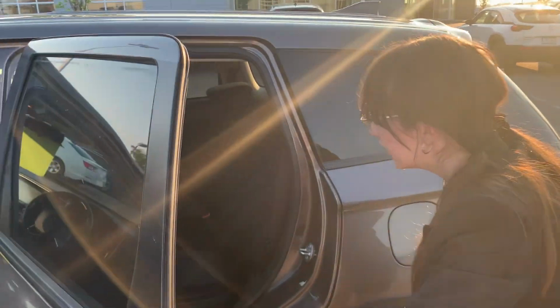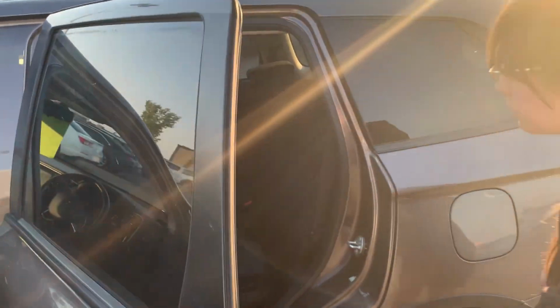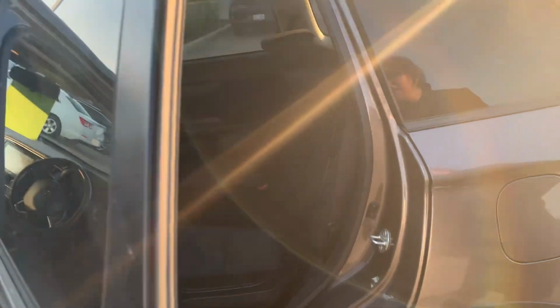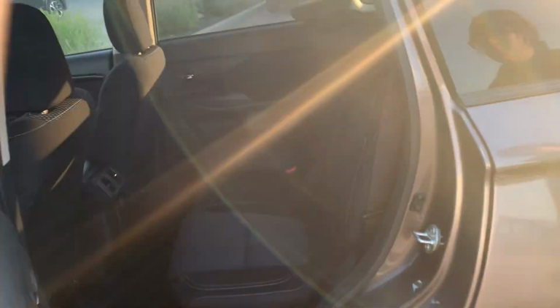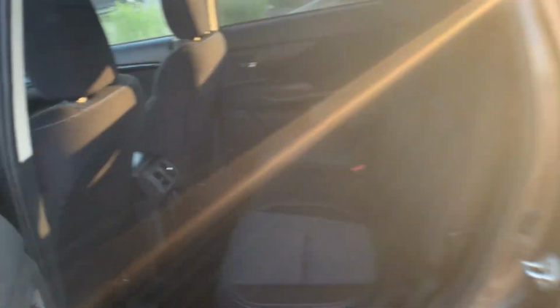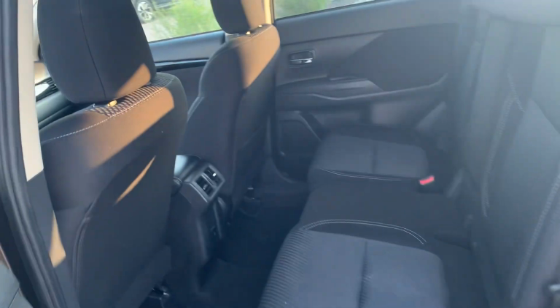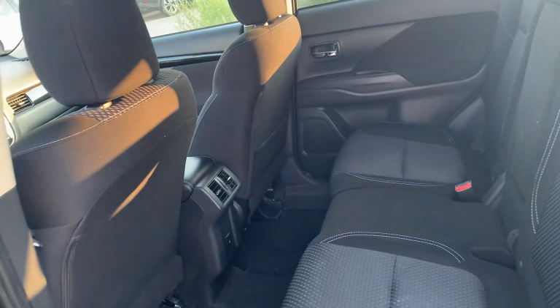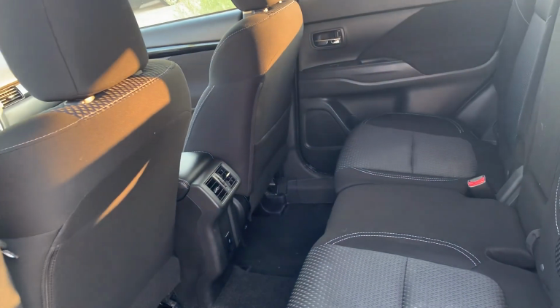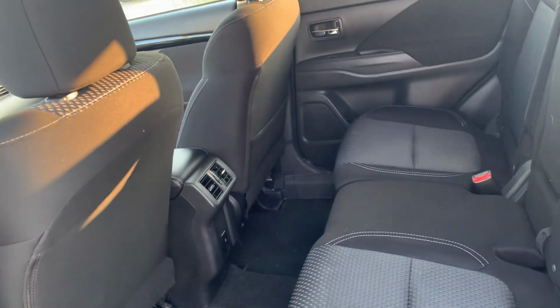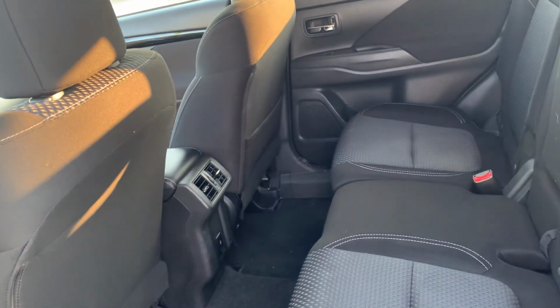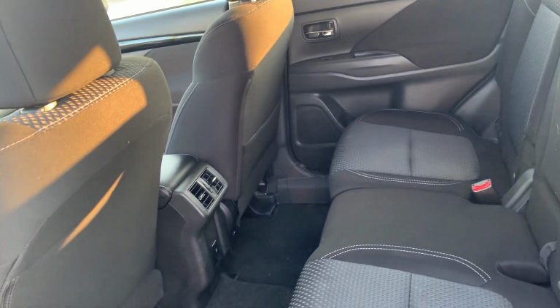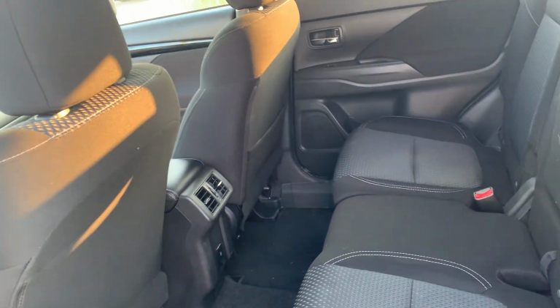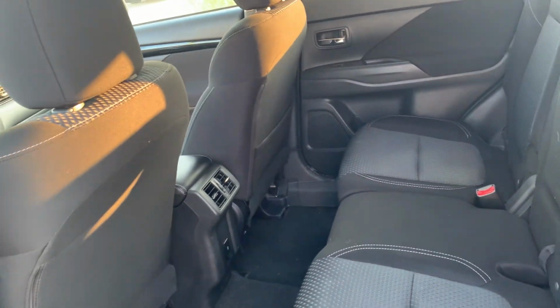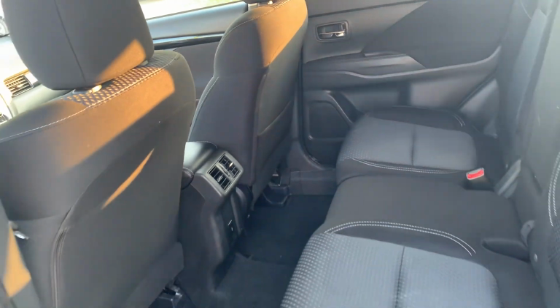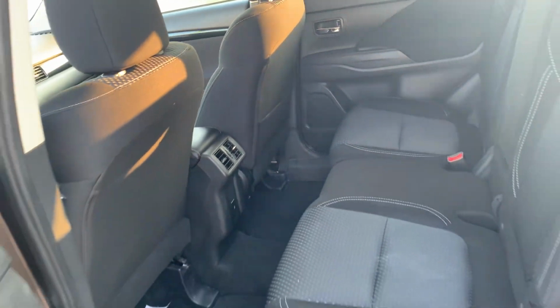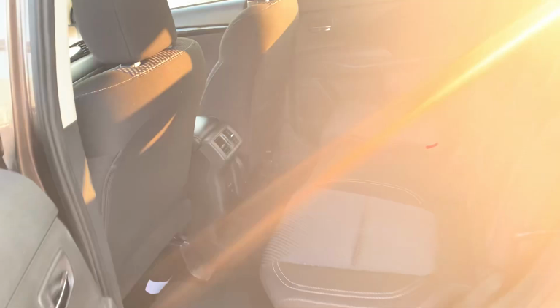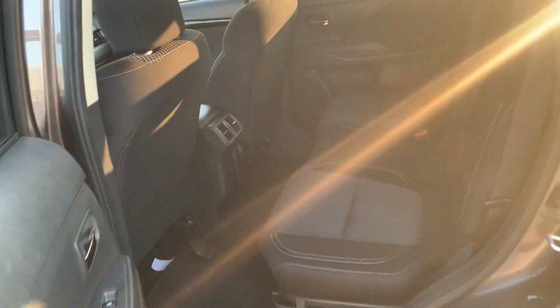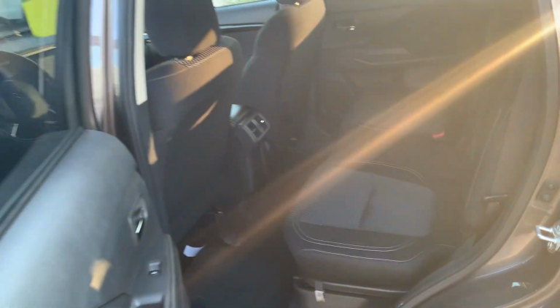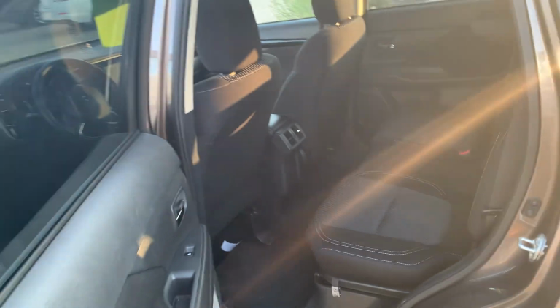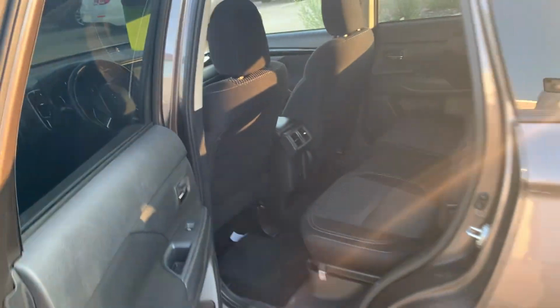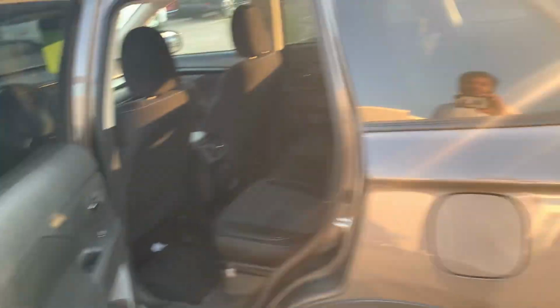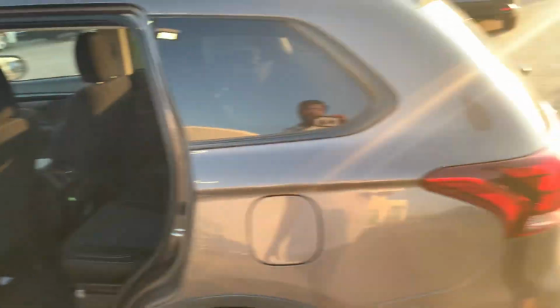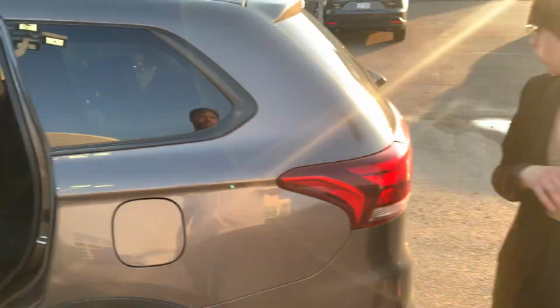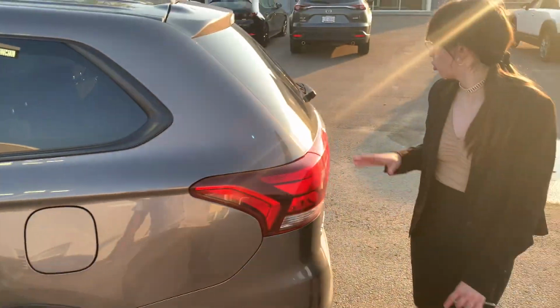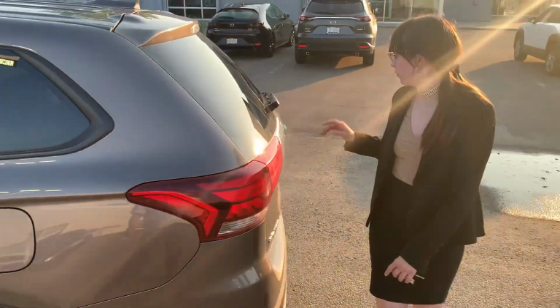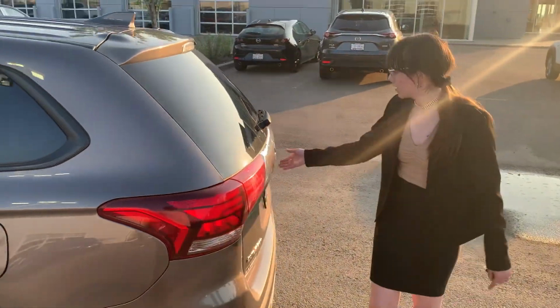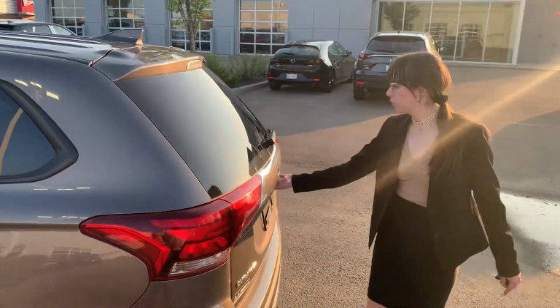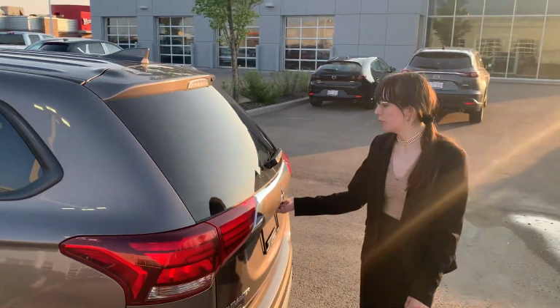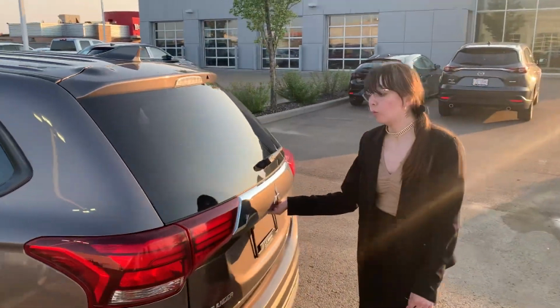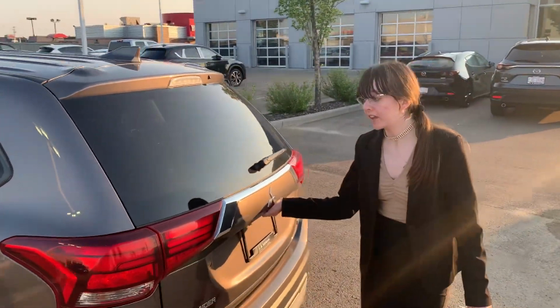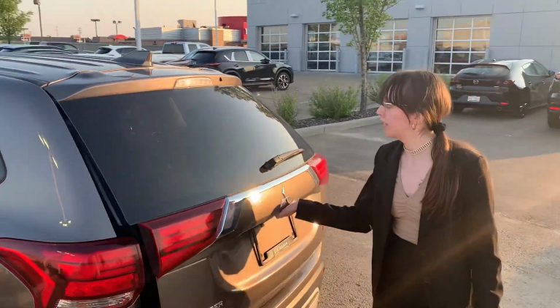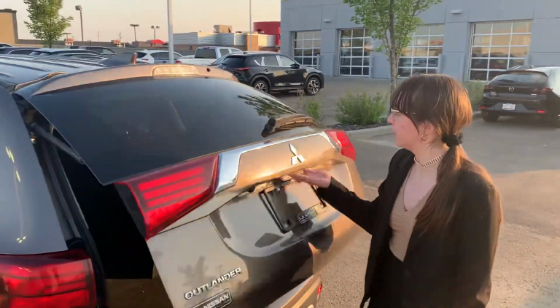Take a peek in the back seat. Lots of space back here for your rear passengers and they get rear air vents as well and a charging port, so everybody is comfortable no matter where they are in the vehicle.